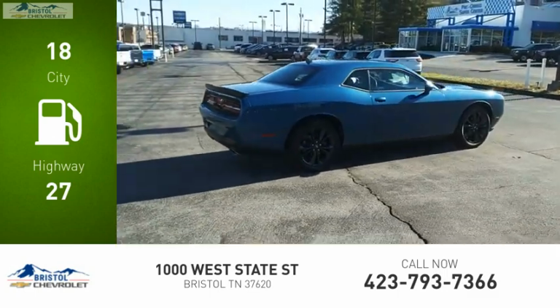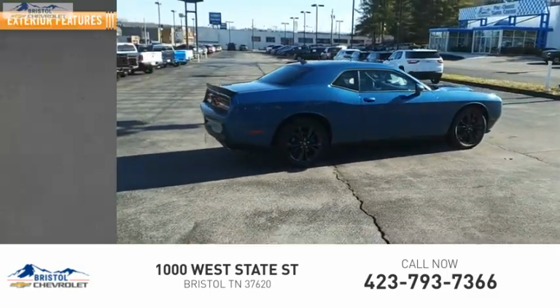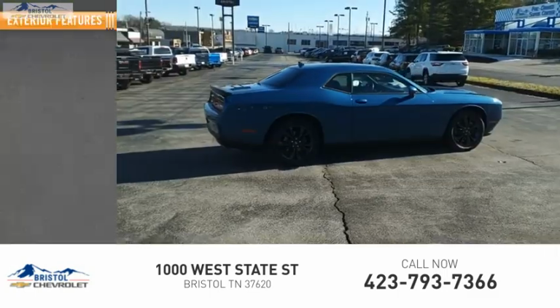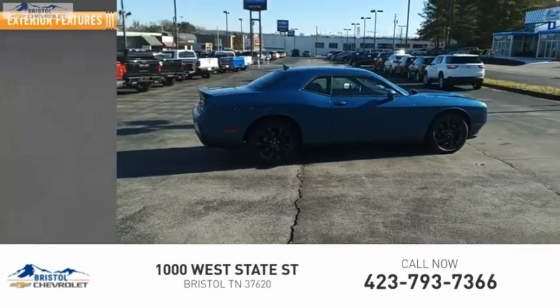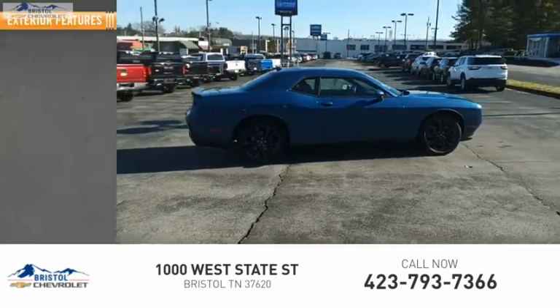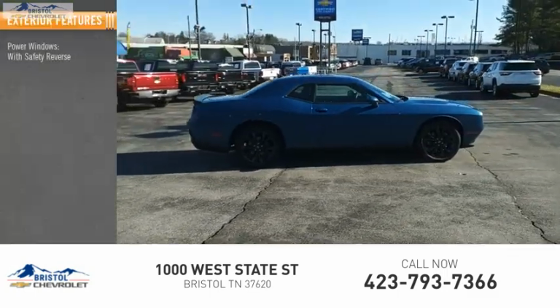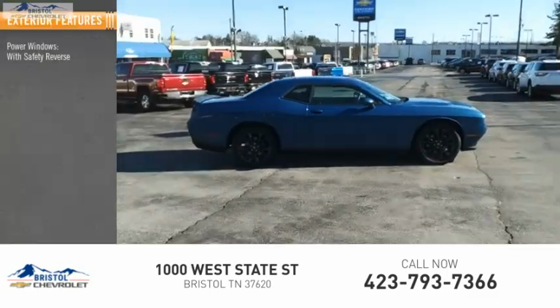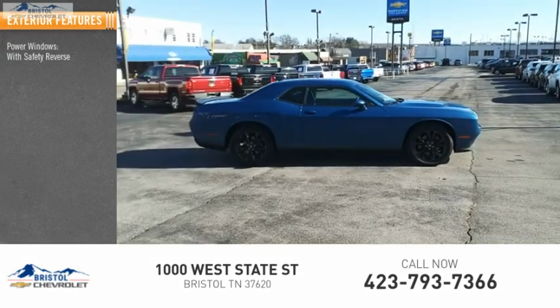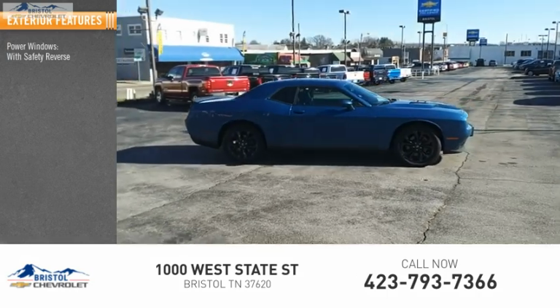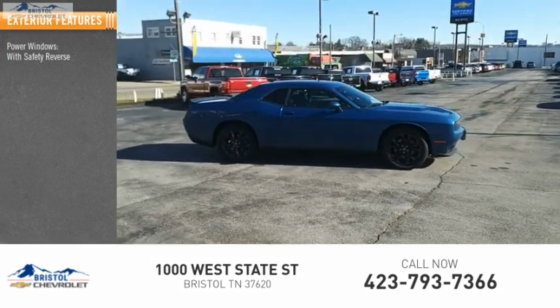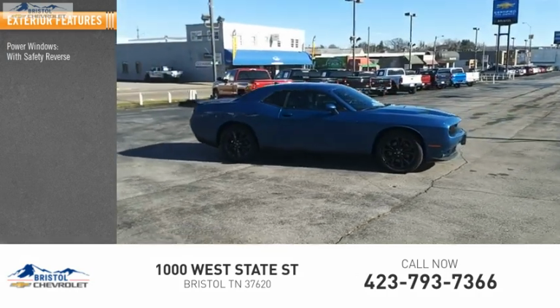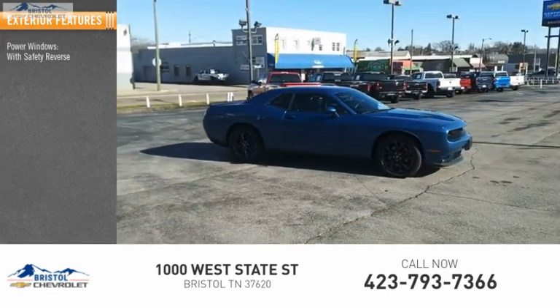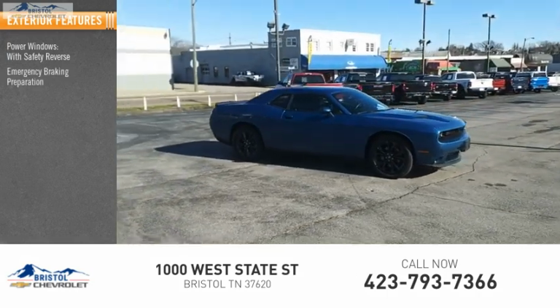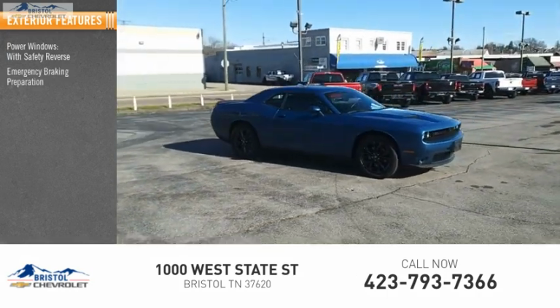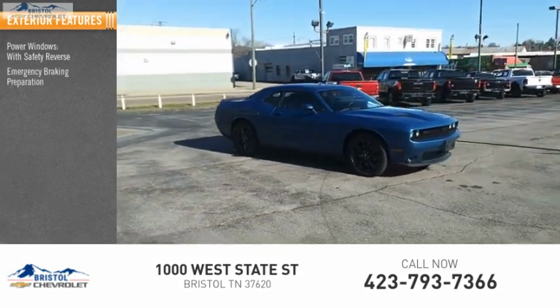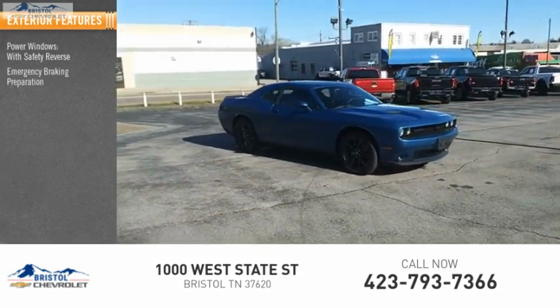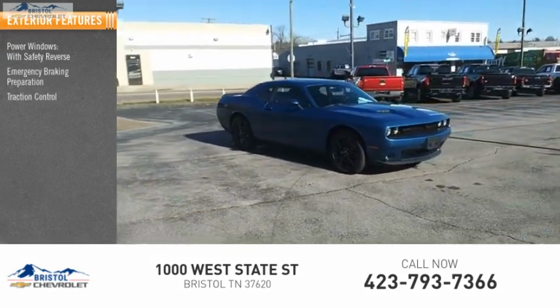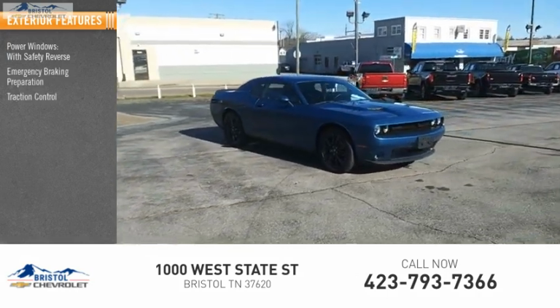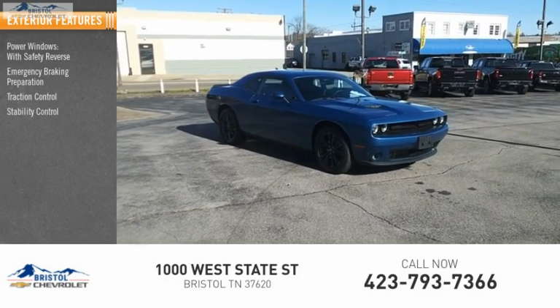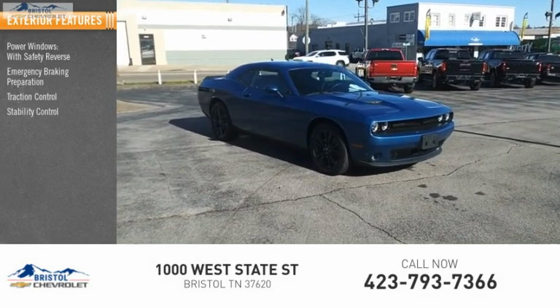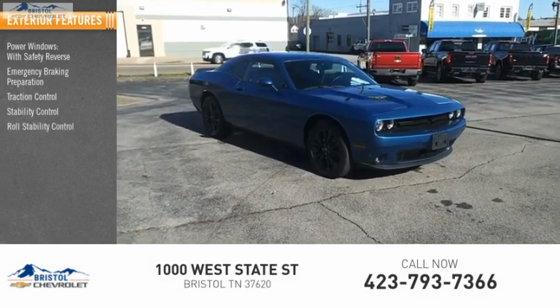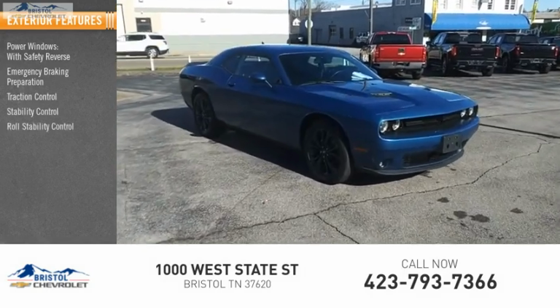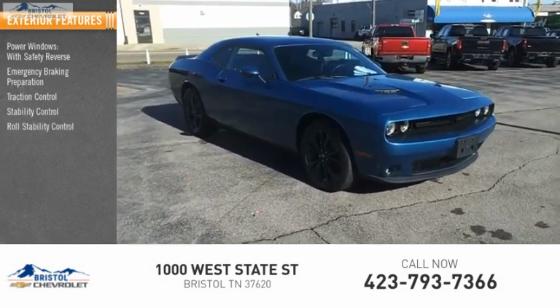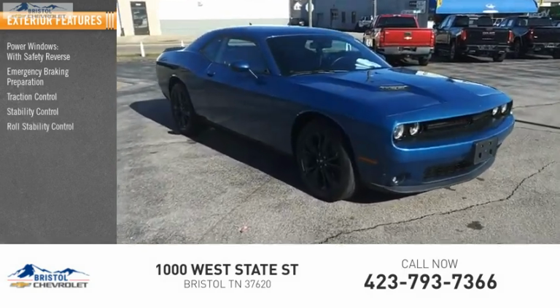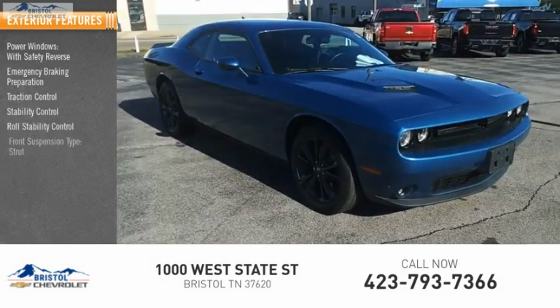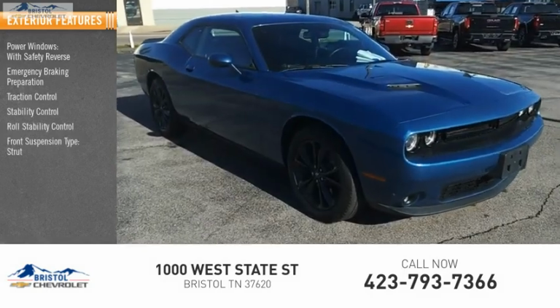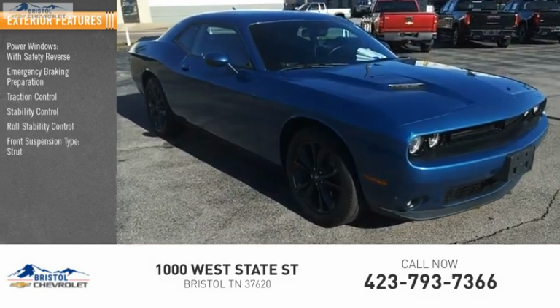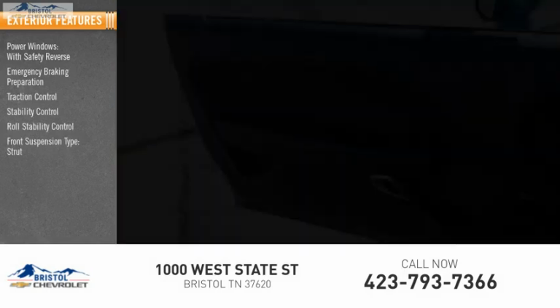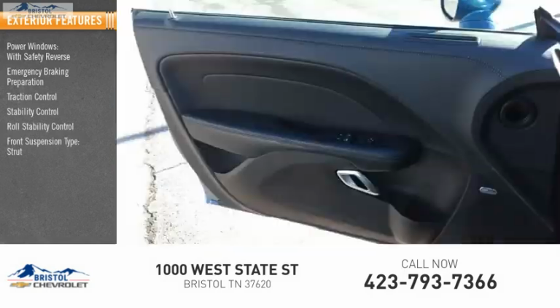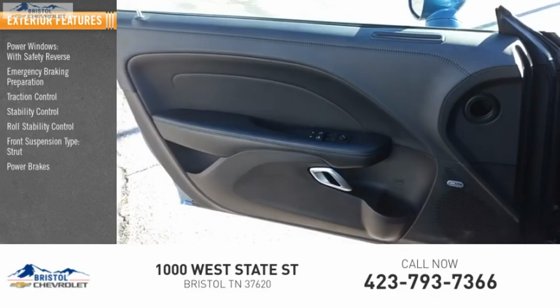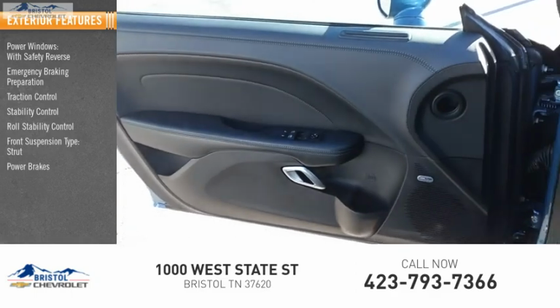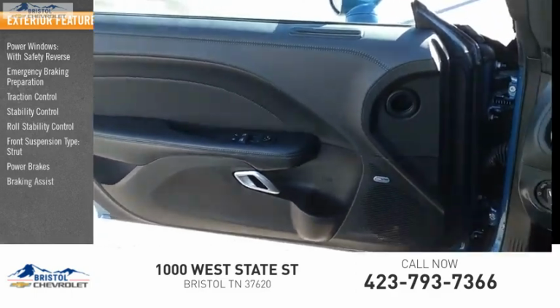Here are some of this vehicle's great options: power windows with safety reverse, emergency braking preparation, traction control, stability control, roll stability control, front suspension type strut, power brakes, and braking assist.